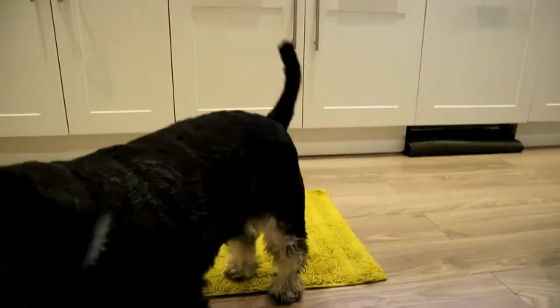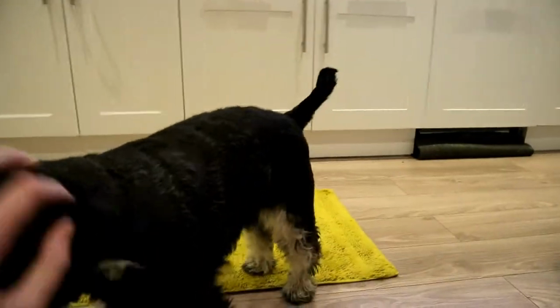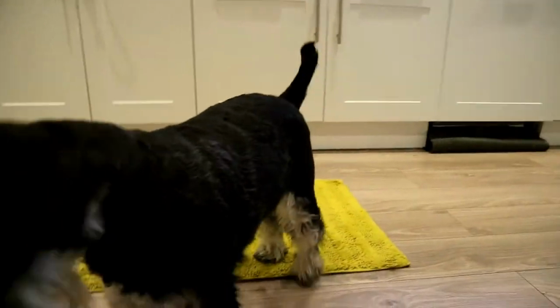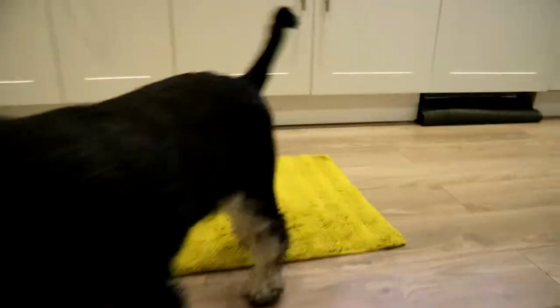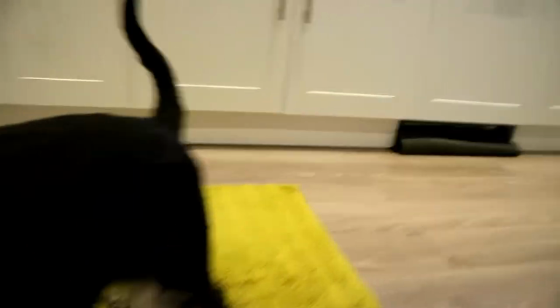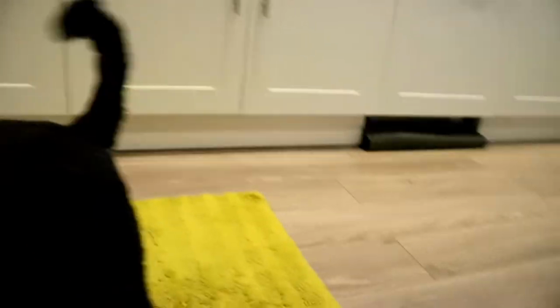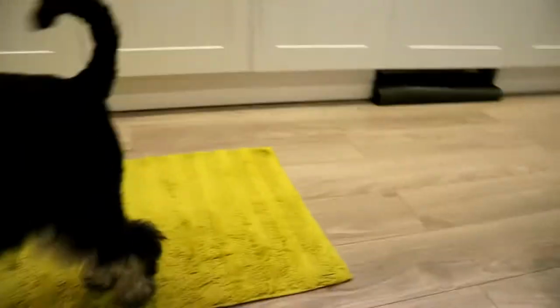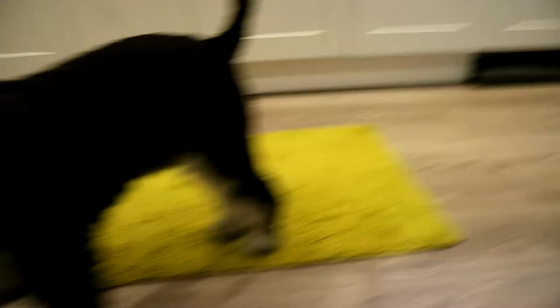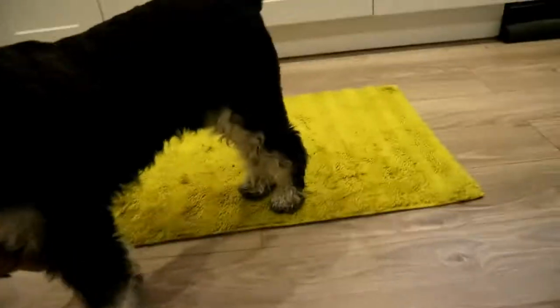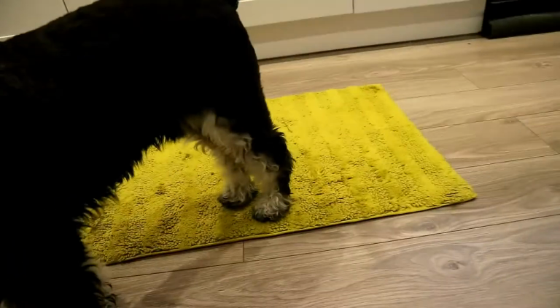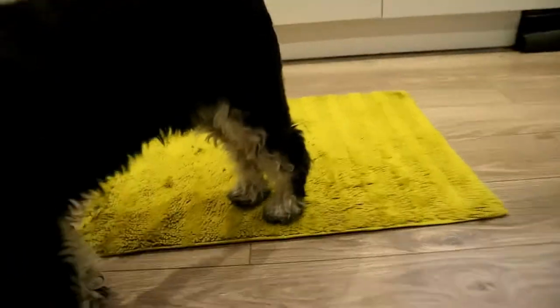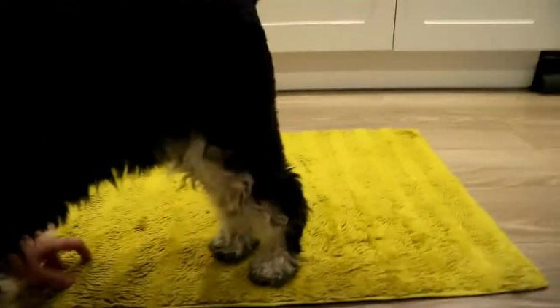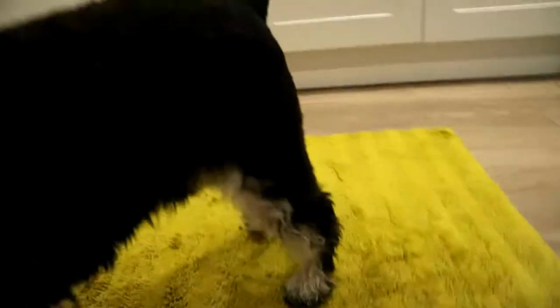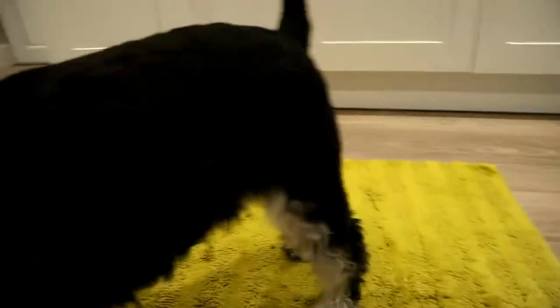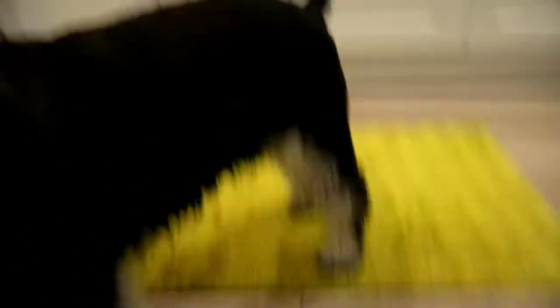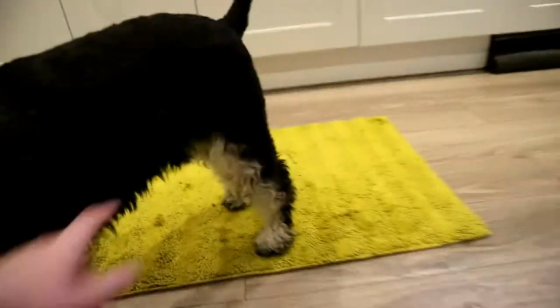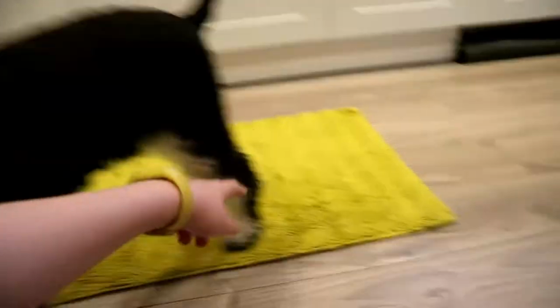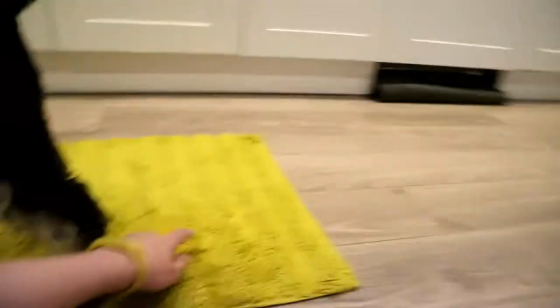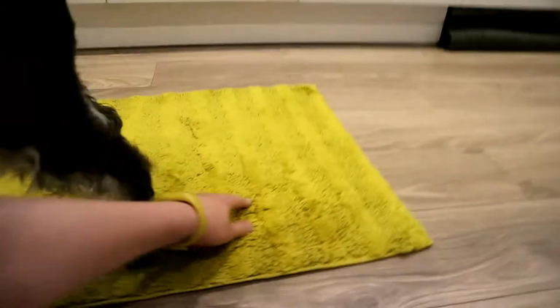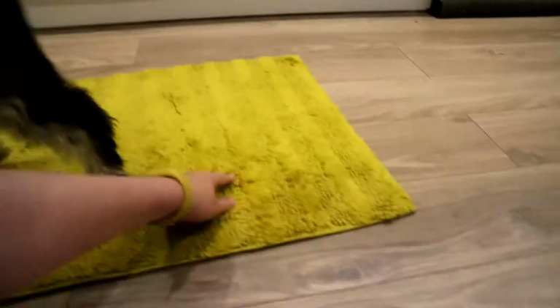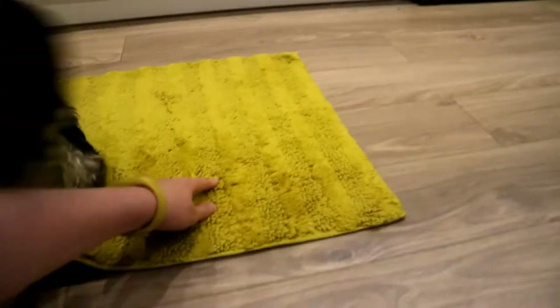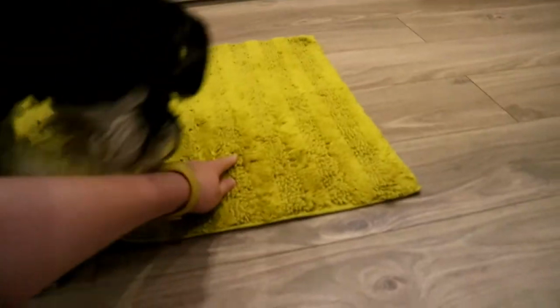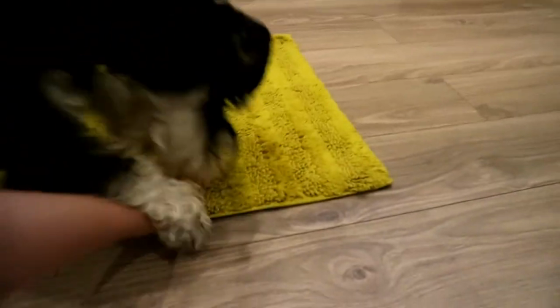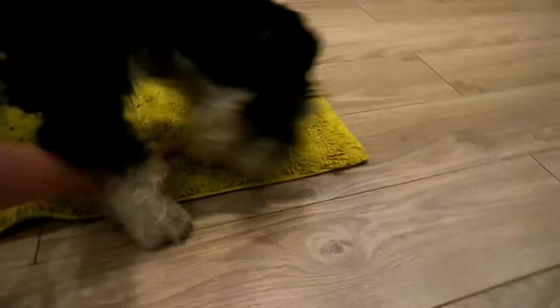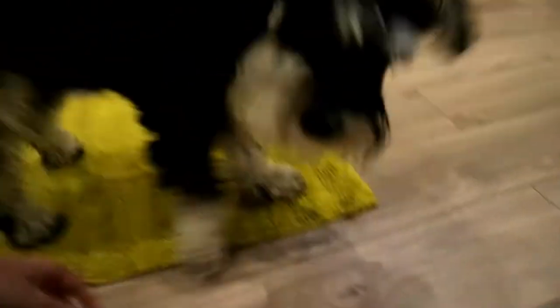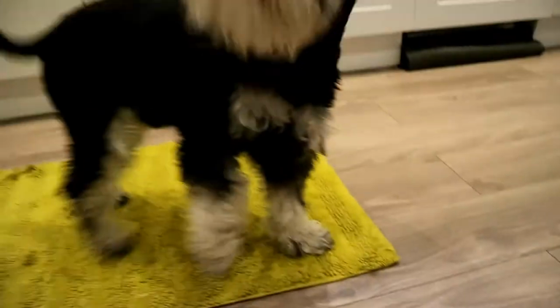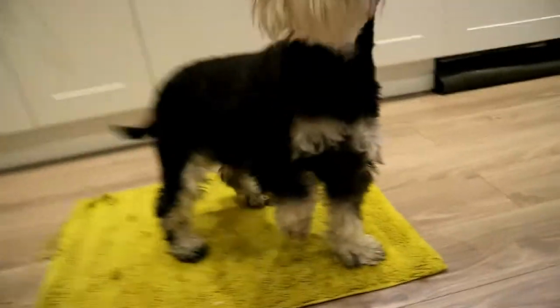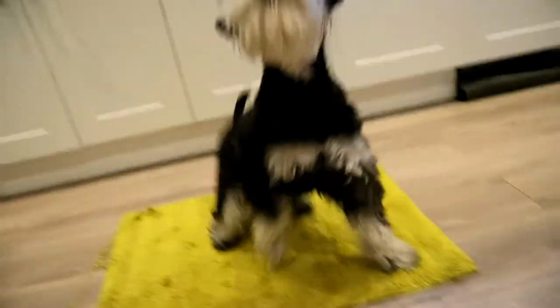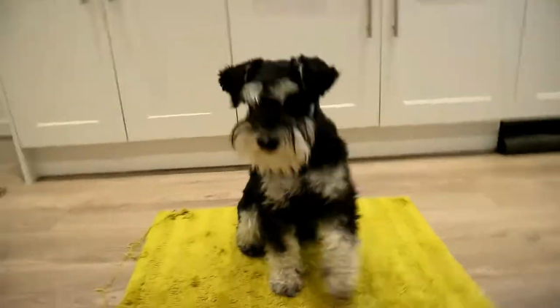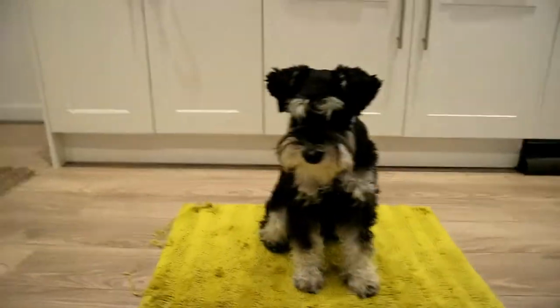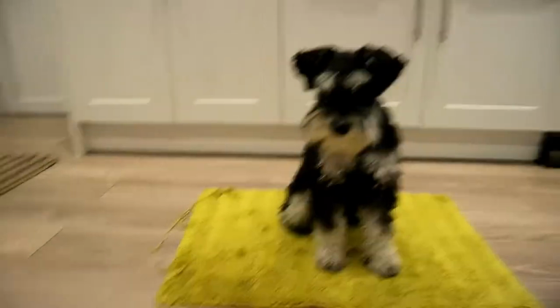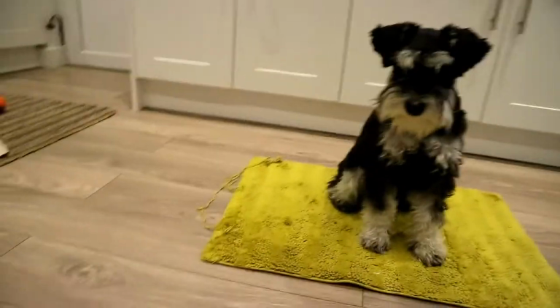Hey Wilf, go back onto here — come on, onto the mat. Good boy. Sit. Yes, good boy.